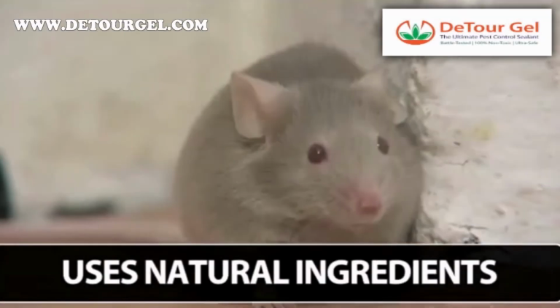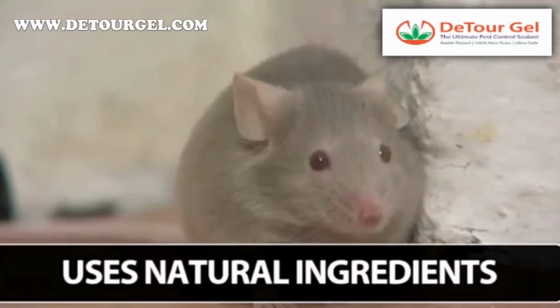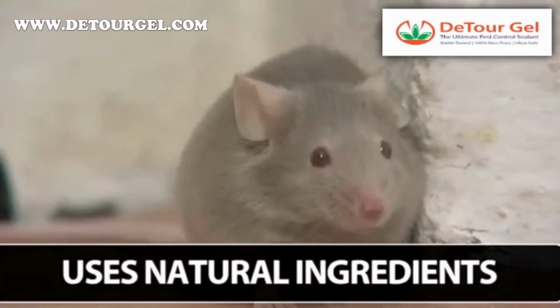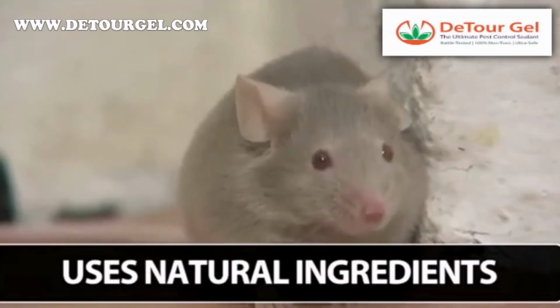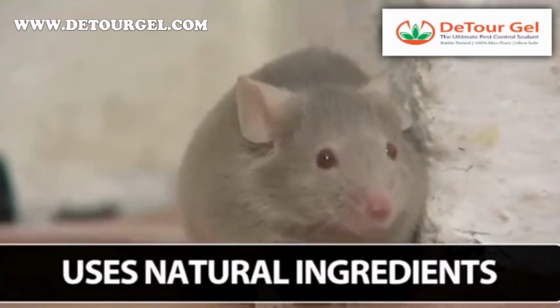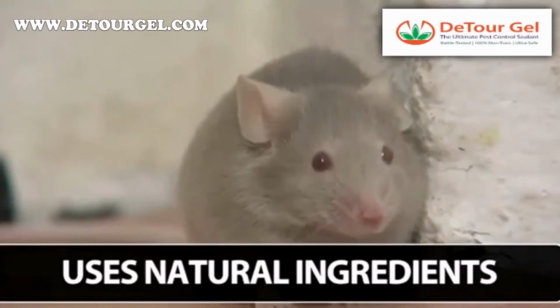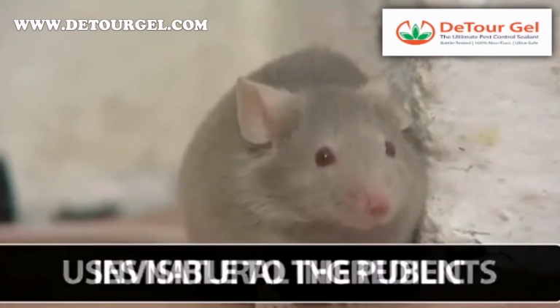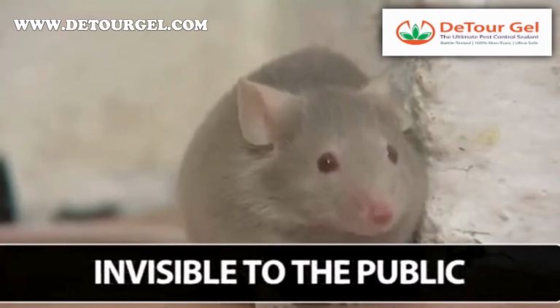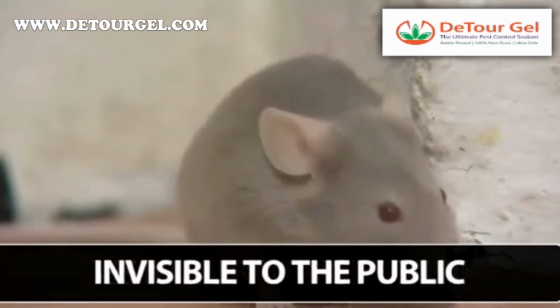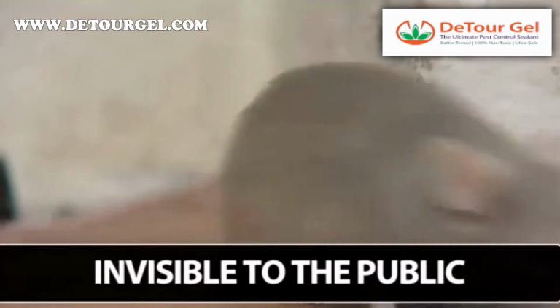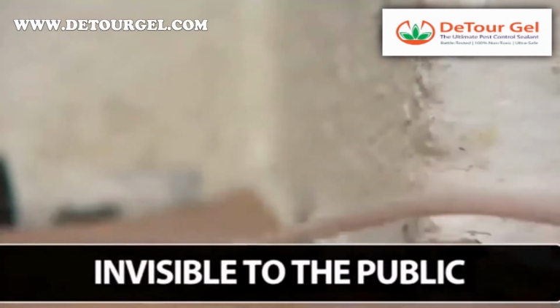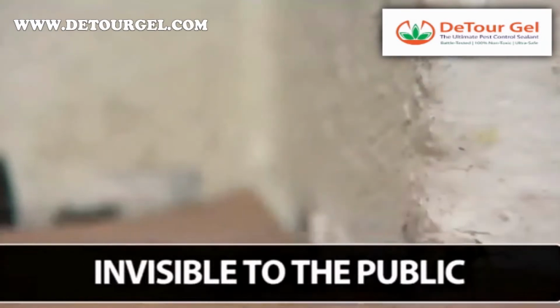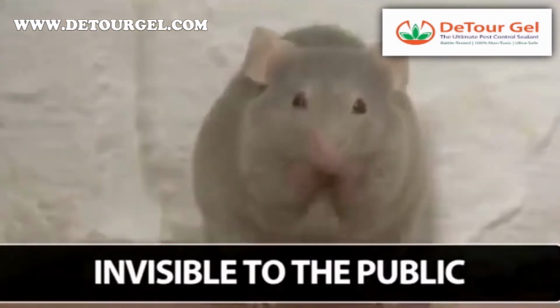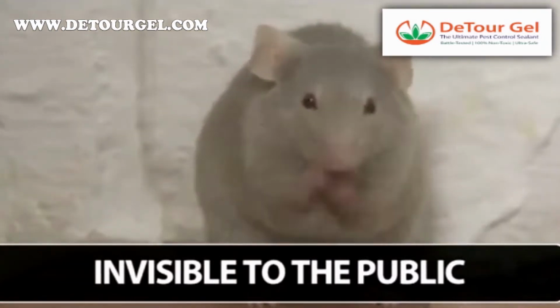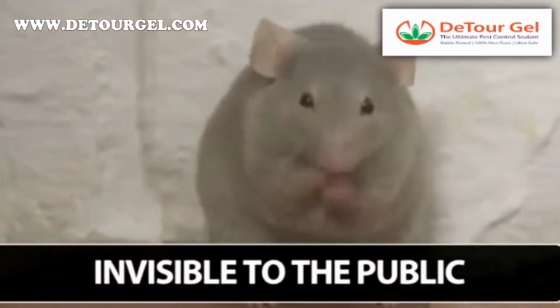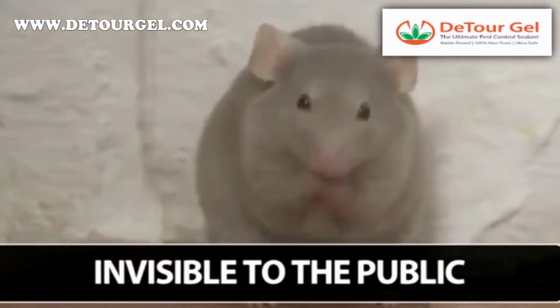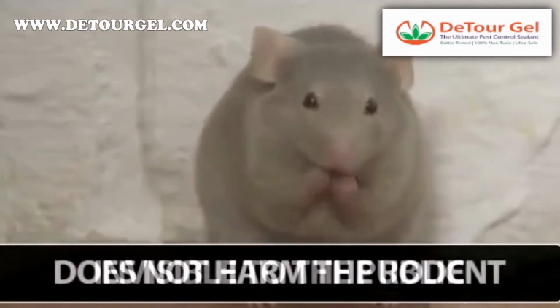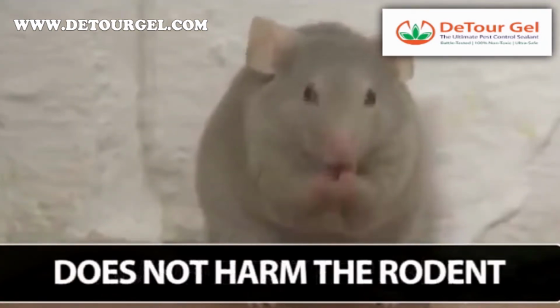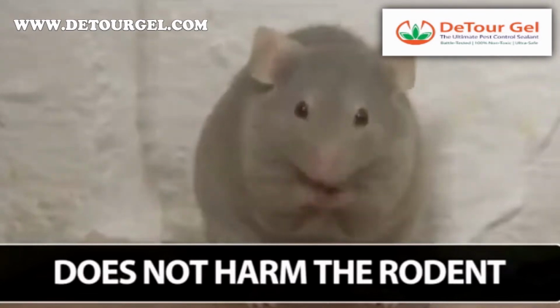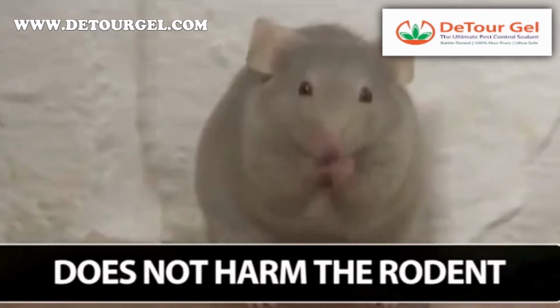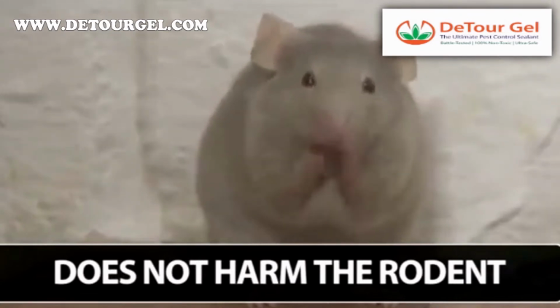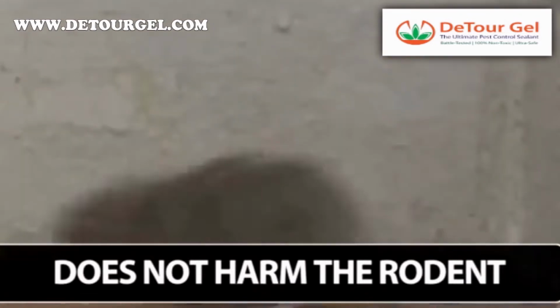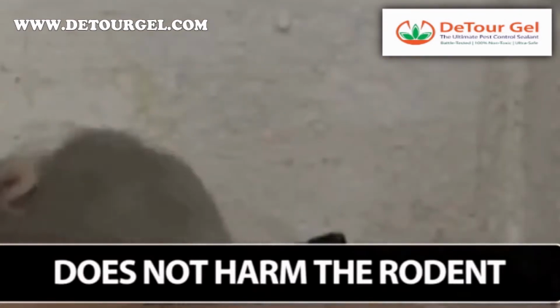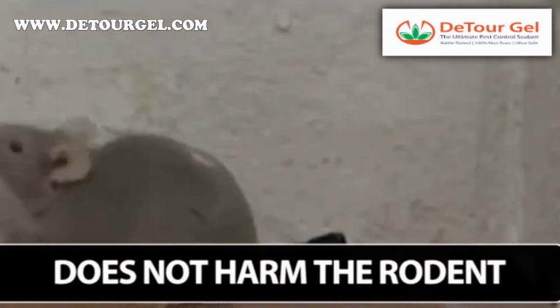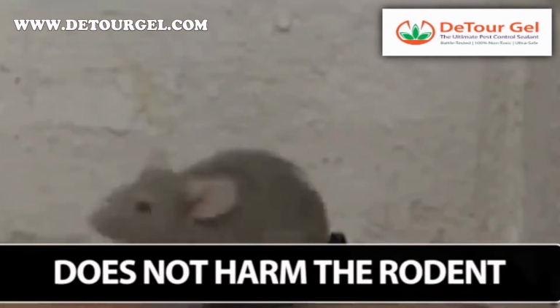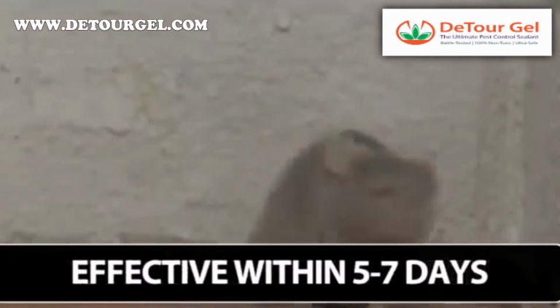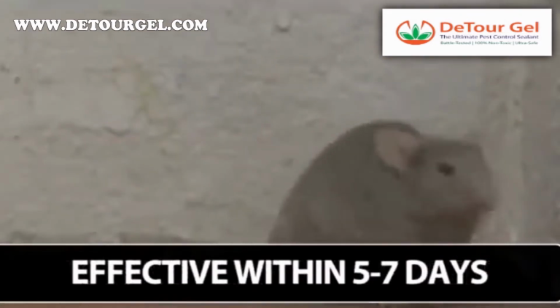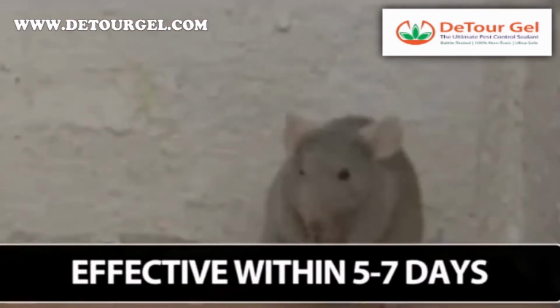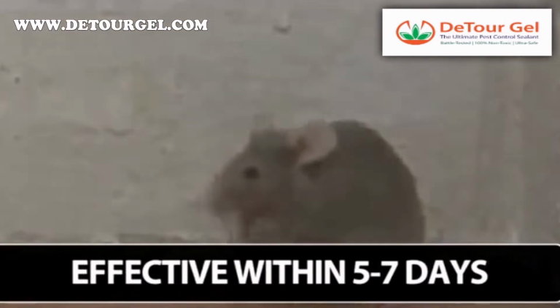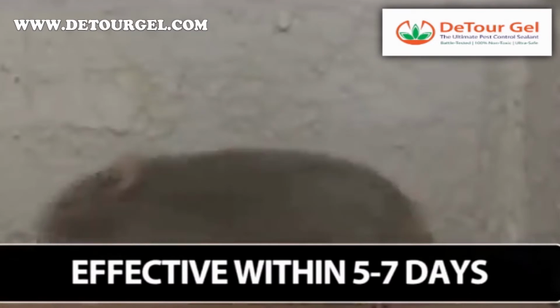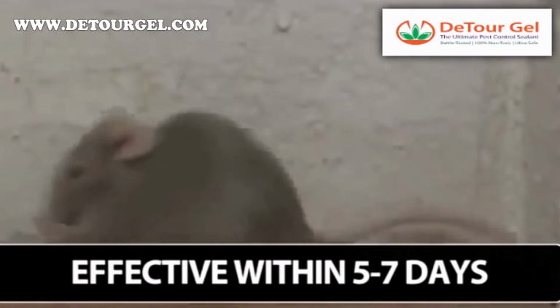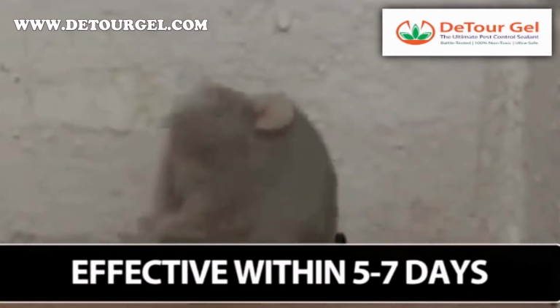As the rodent comes in contact with the gel, it's transferred onto its body and produces an uncomfortable tingling sensation, due to the all-natural, non-toxic ingredients. Rodents soon learn to avoid places where they've experienced the tingling sensation and decide to find food and harborage elsewhere.